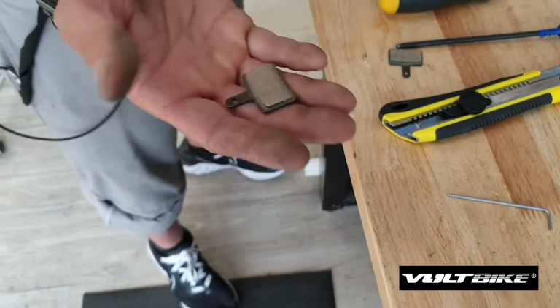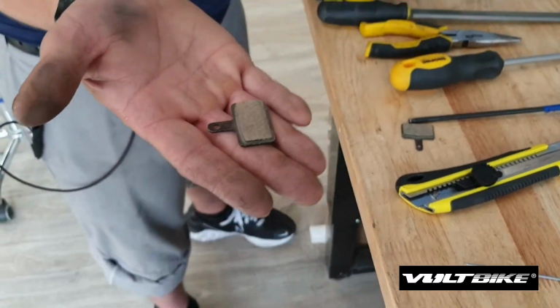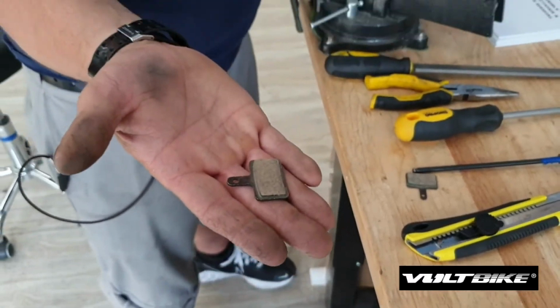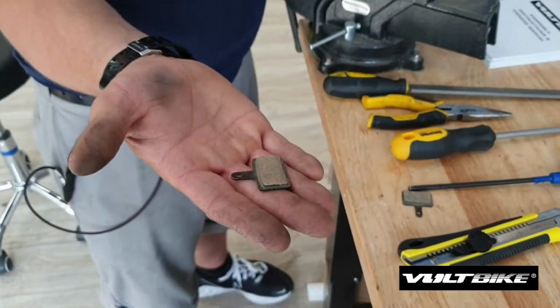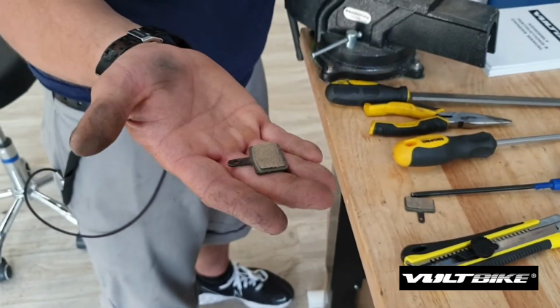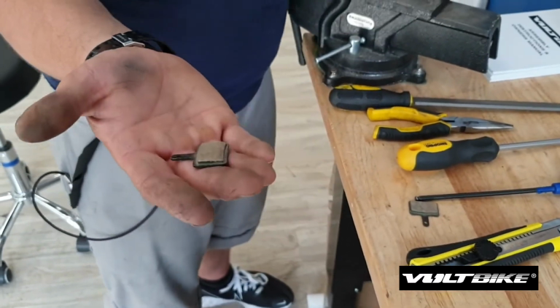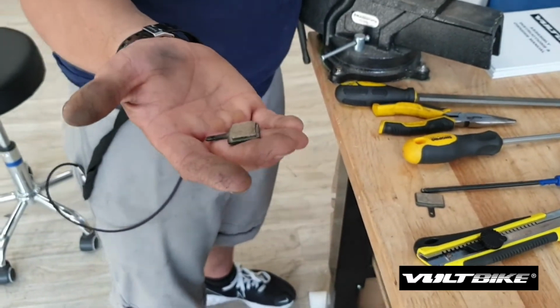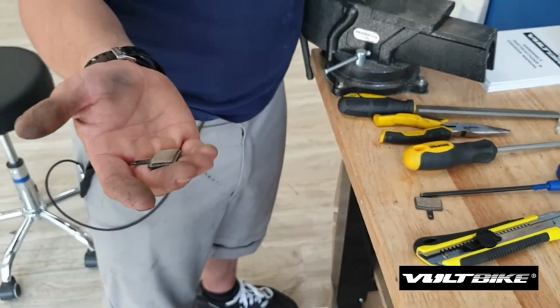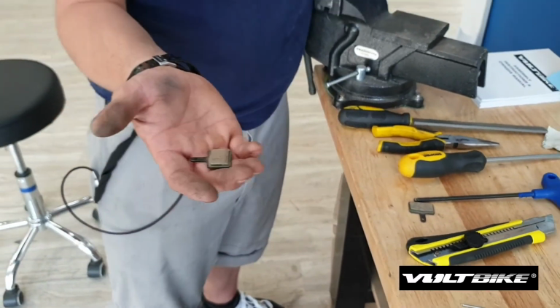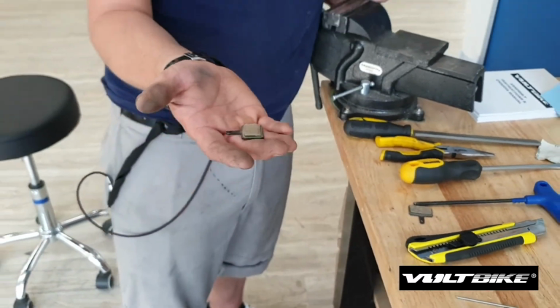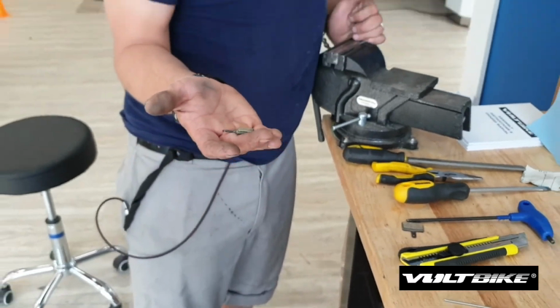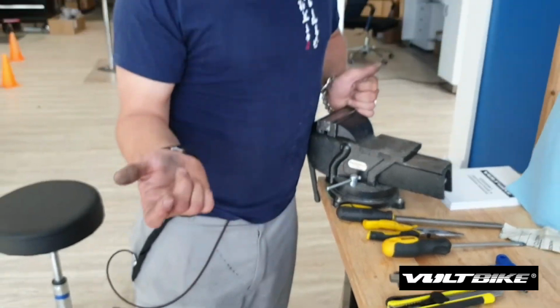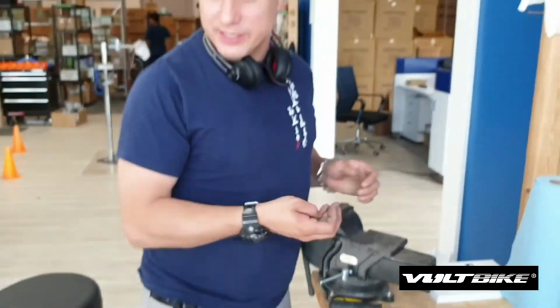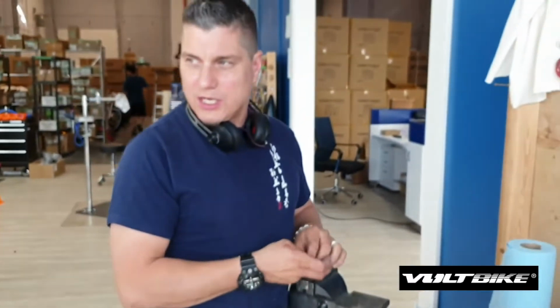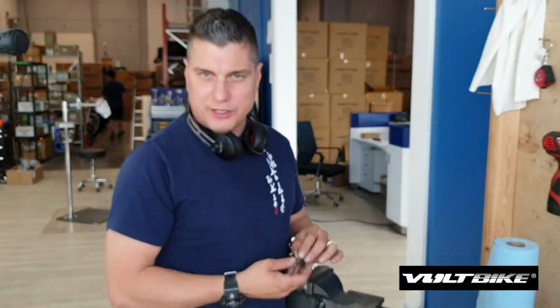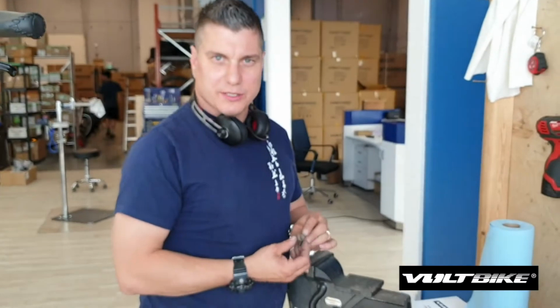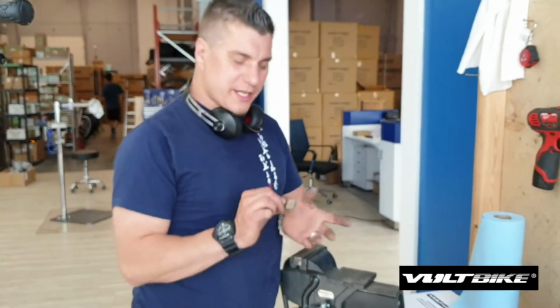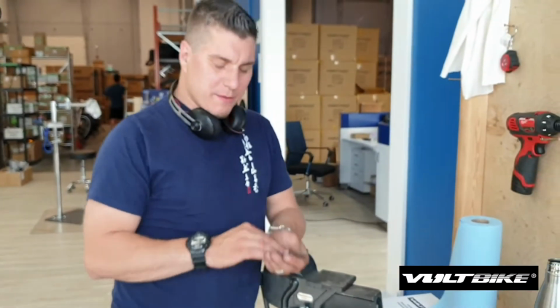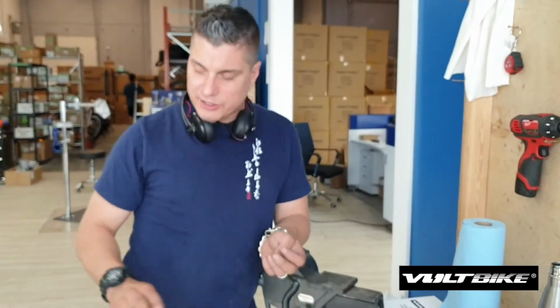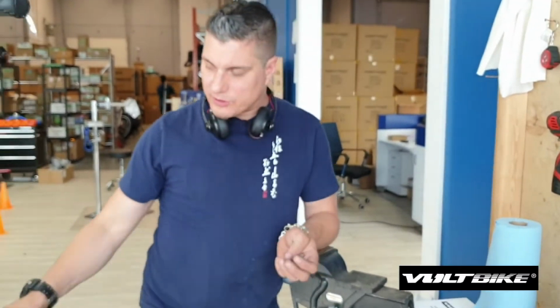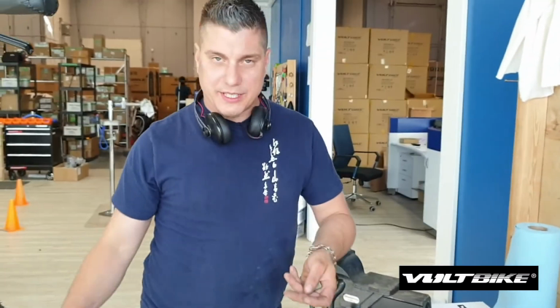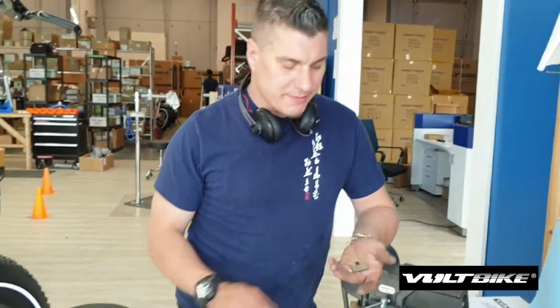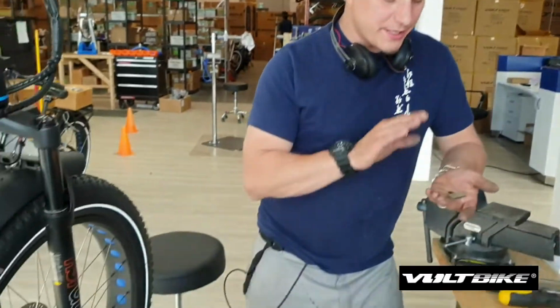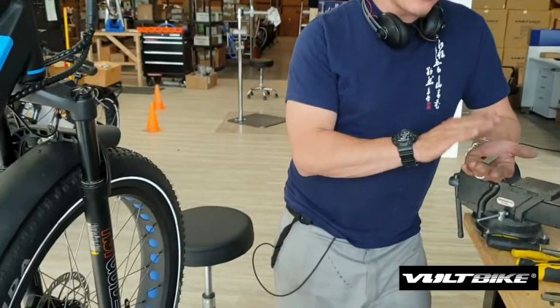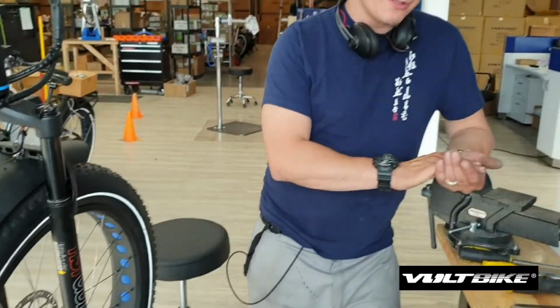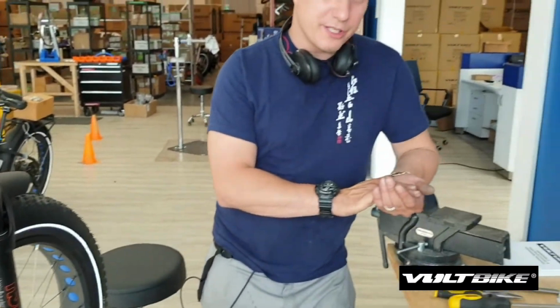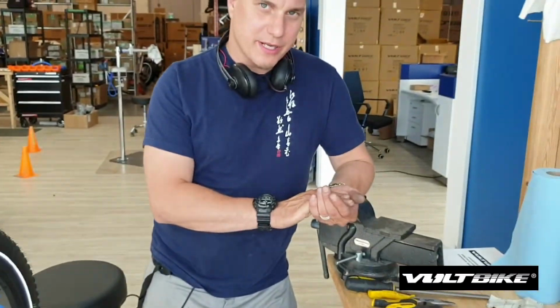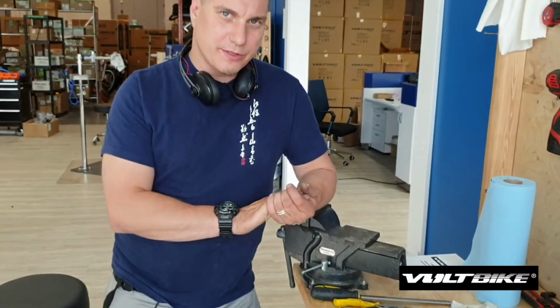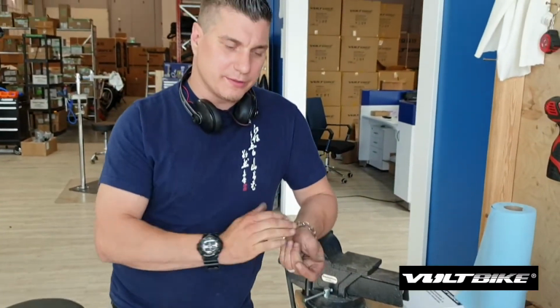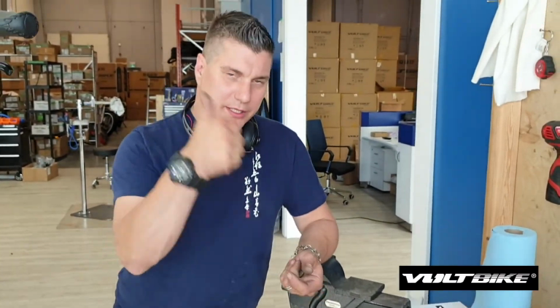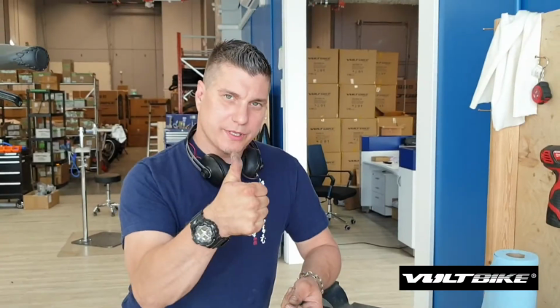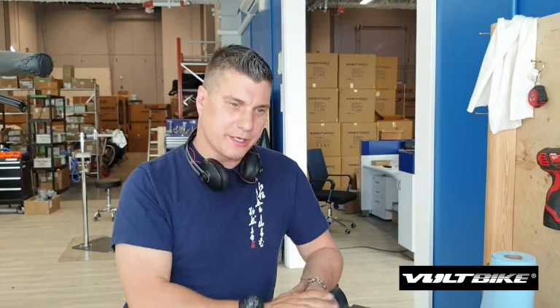And that's it — that's the brake pad modification for the juddering or squealing brakes on a Yukon. Again, make sure your rotor is decontaminated and make sure you're using a fresh set of pads when you do this, and you'll win every time.